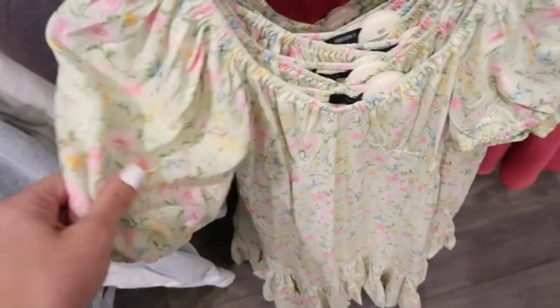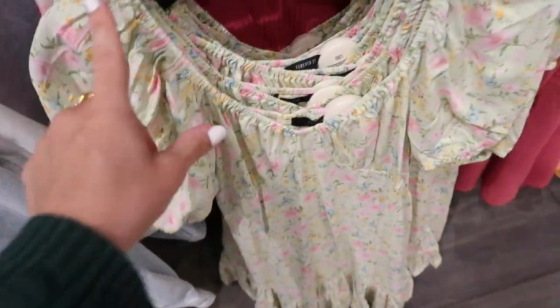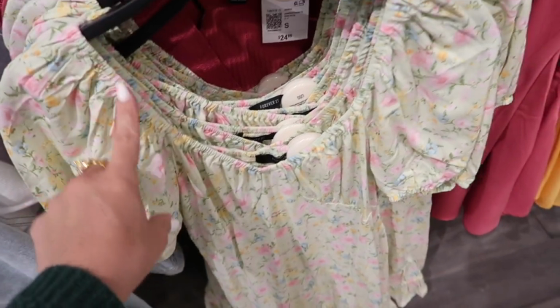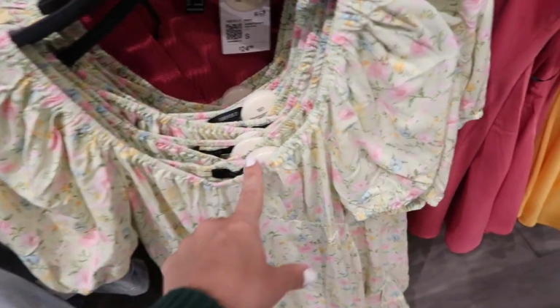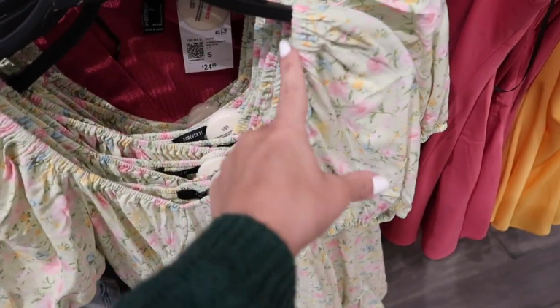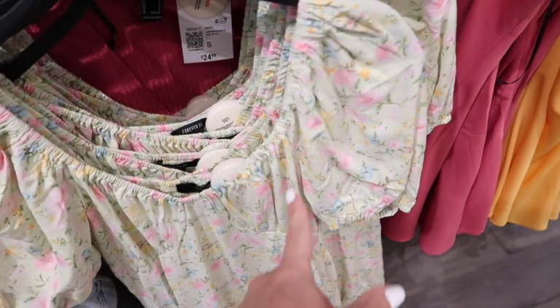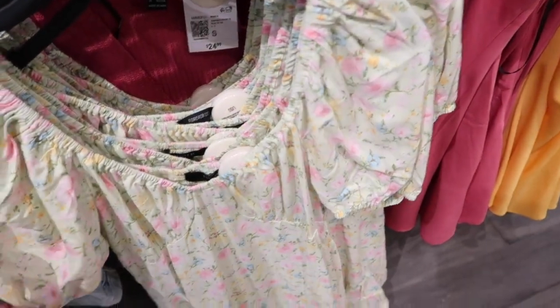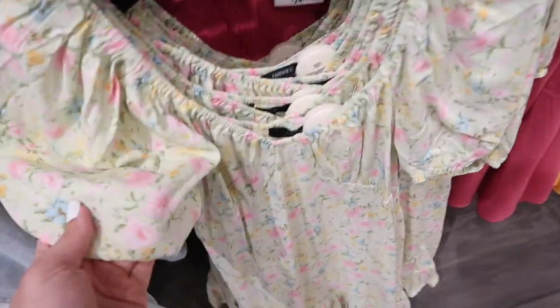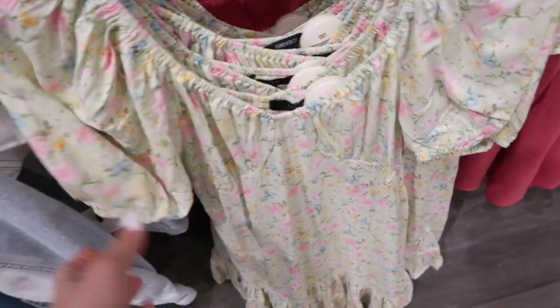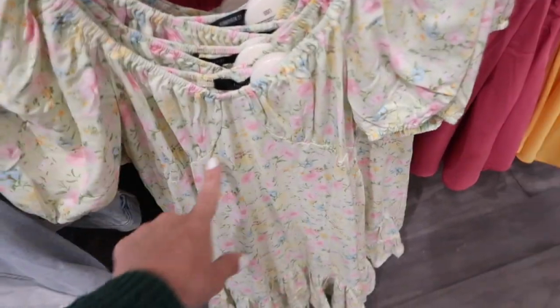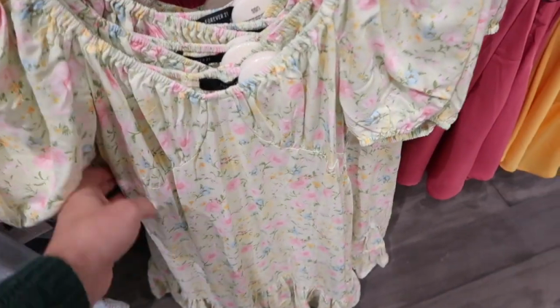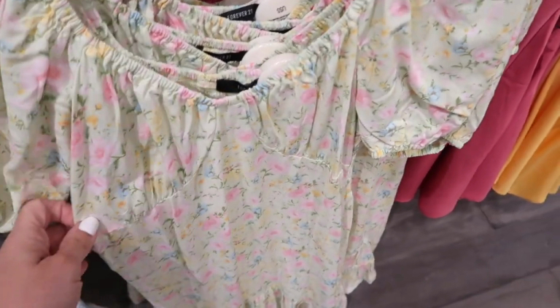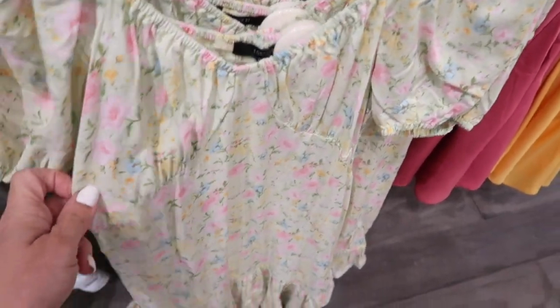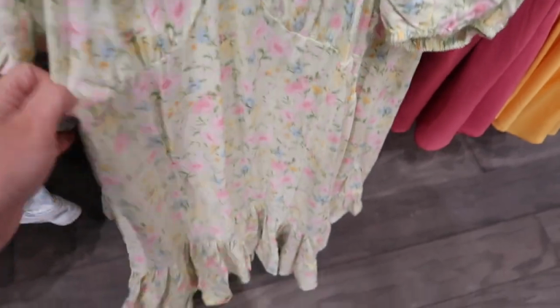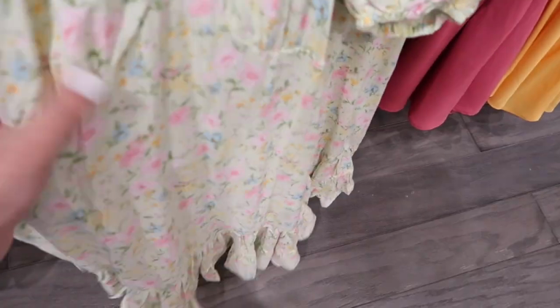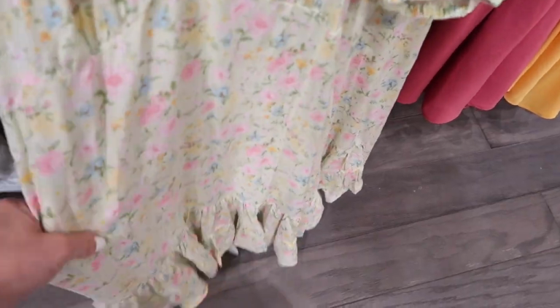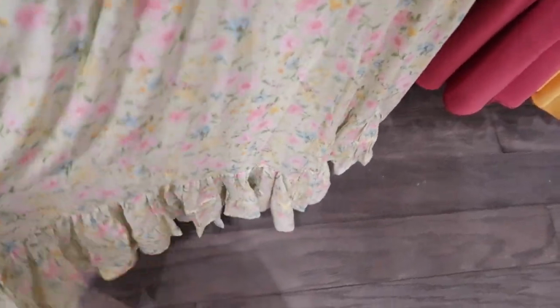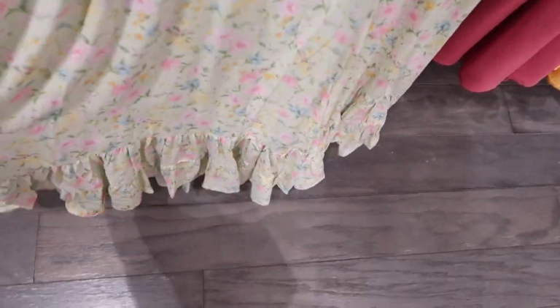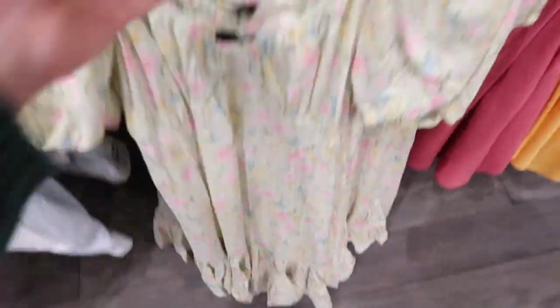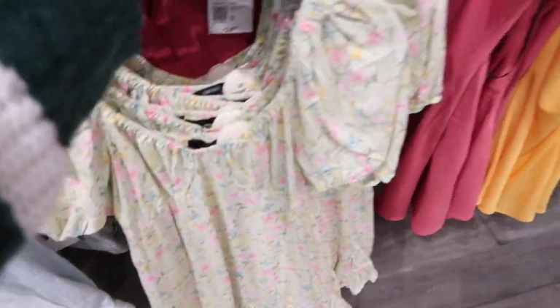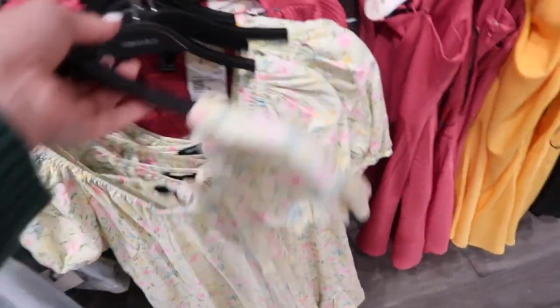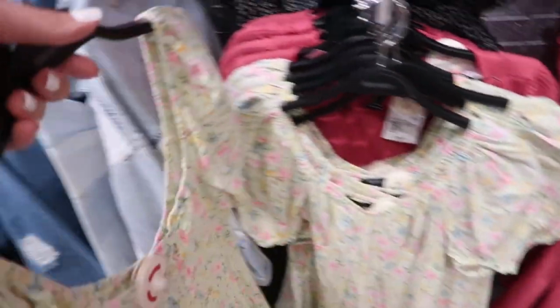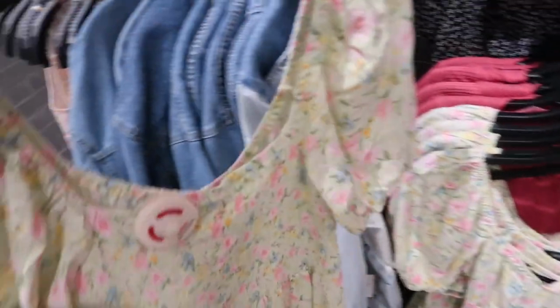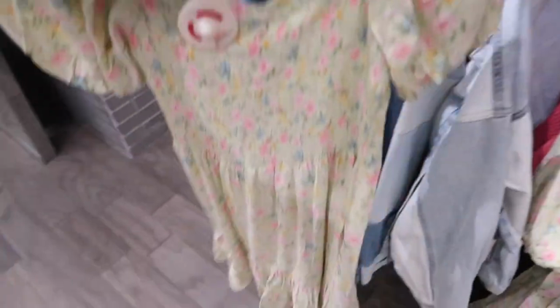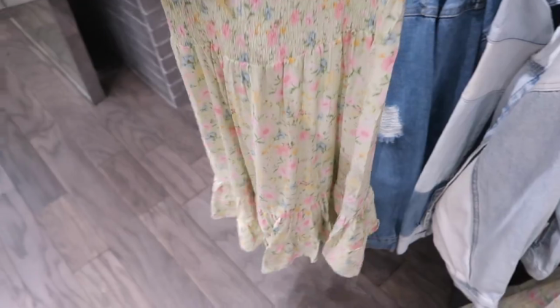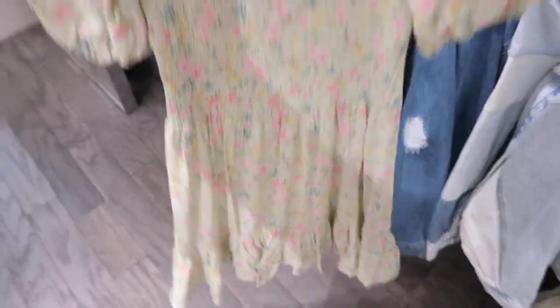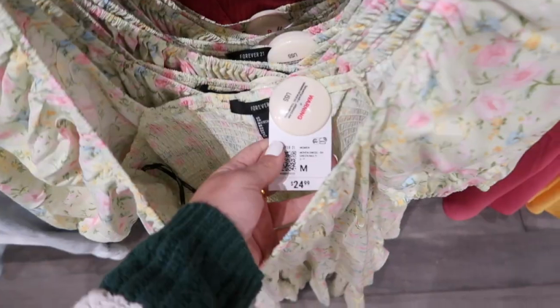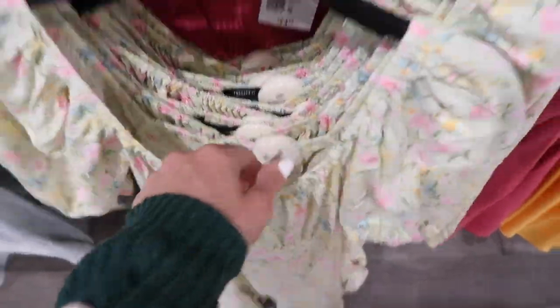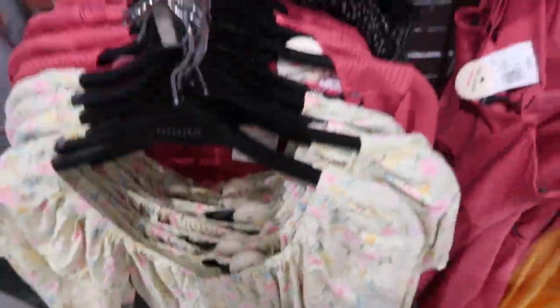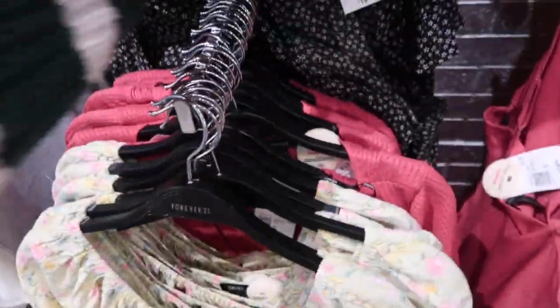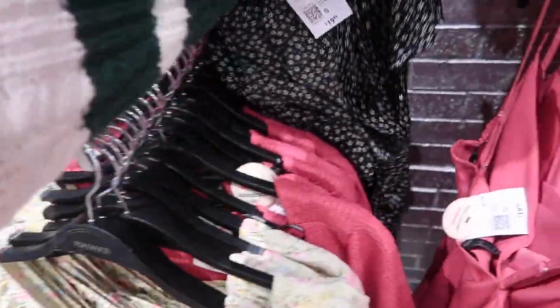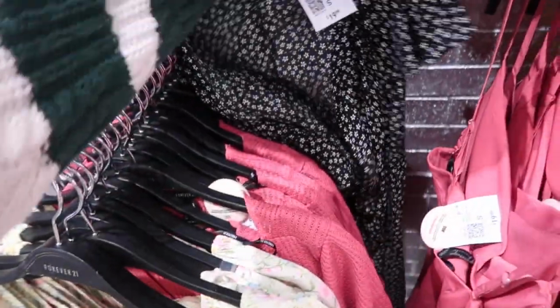How pretty is this new little floral dress — I love this one for spring. It has elastic around the neckline, a balloon sleeve, stitch detailing in the bust area, and it's nice and flowy with that tear at the bottom and the smocking in the back. These are $24.99.